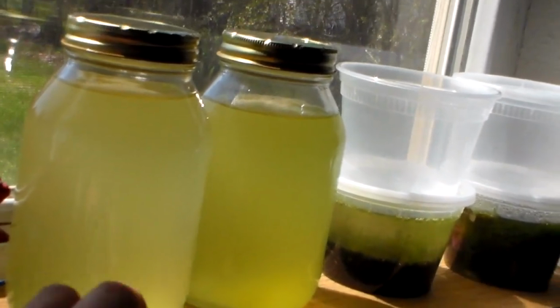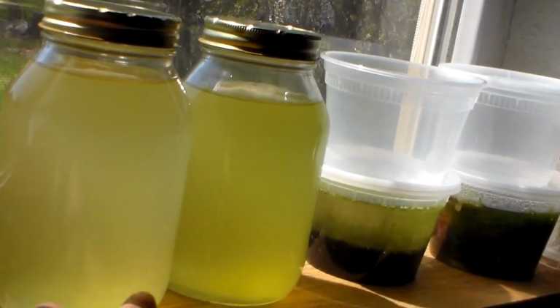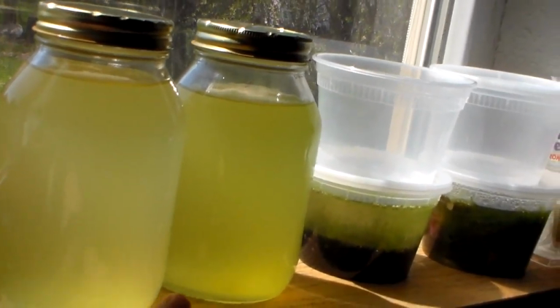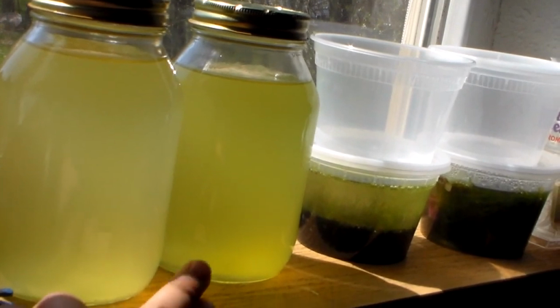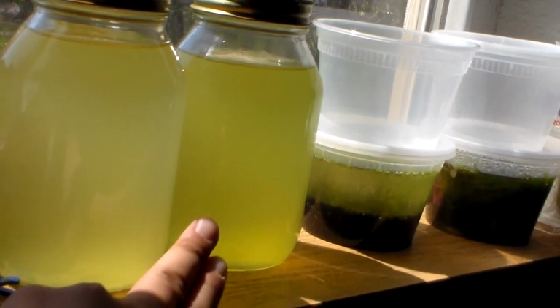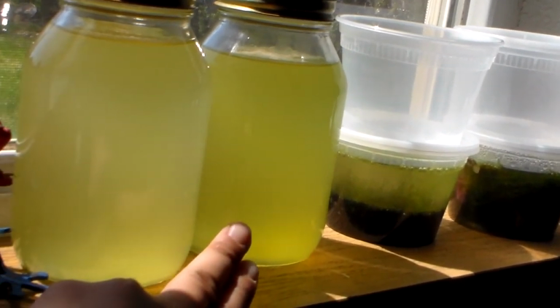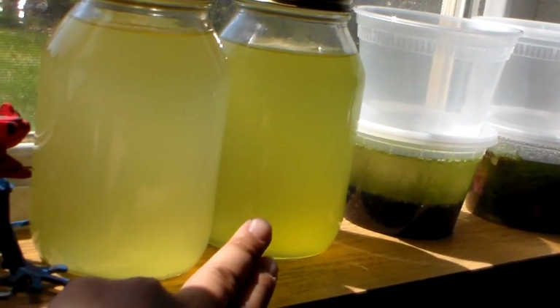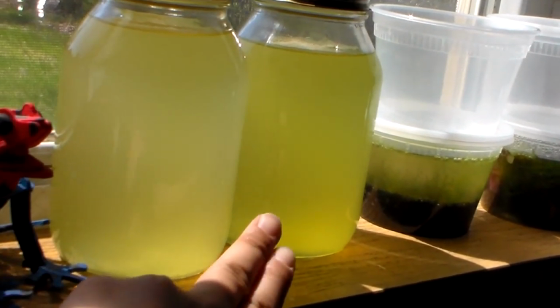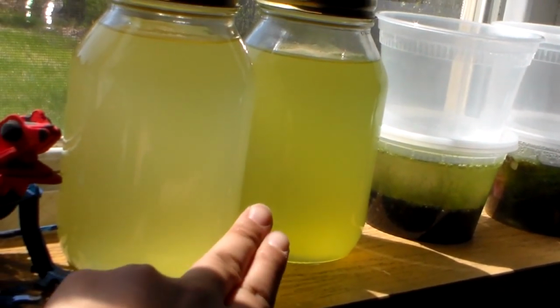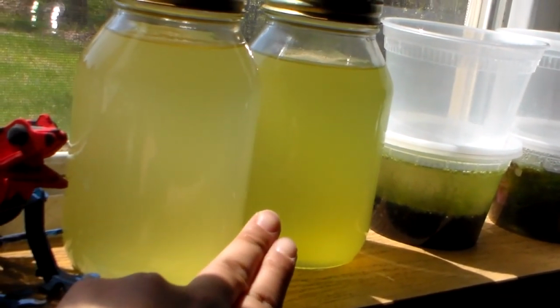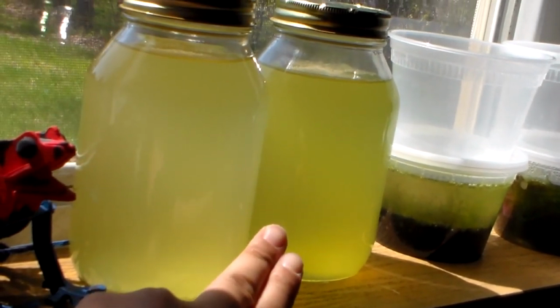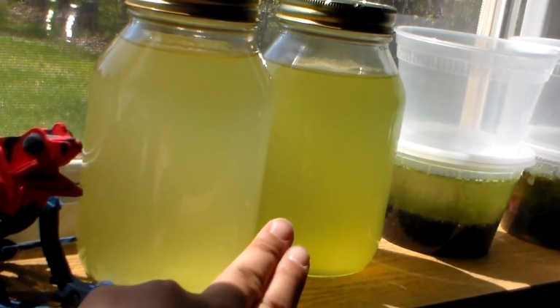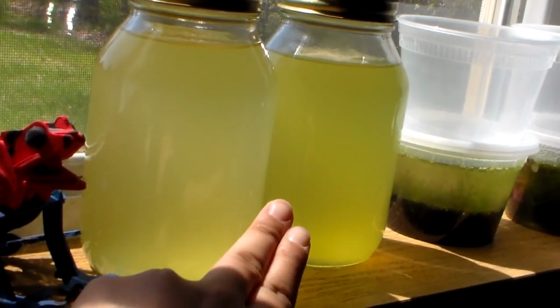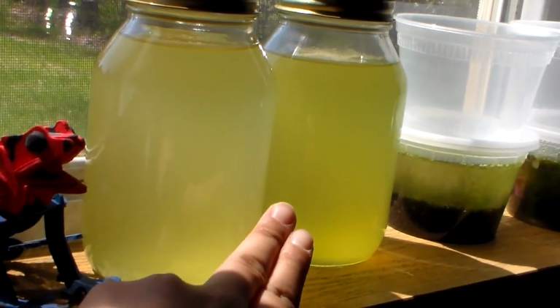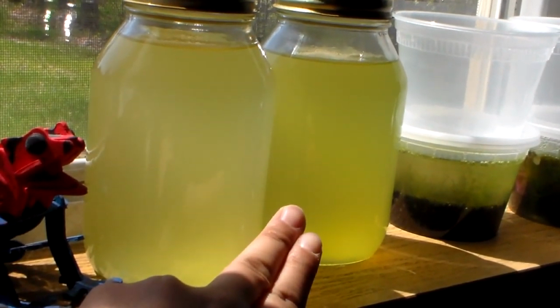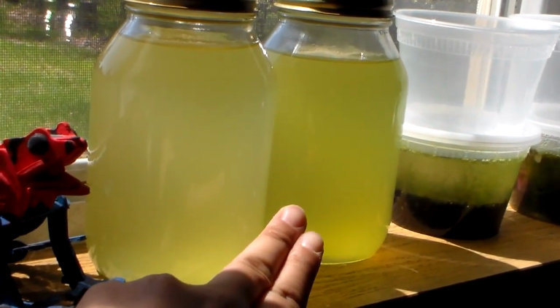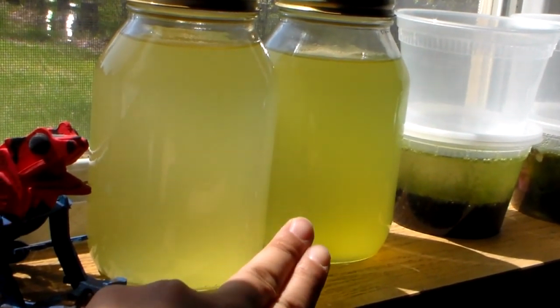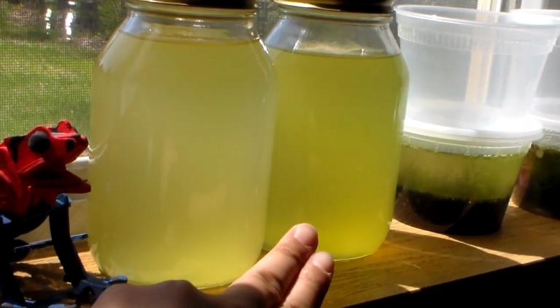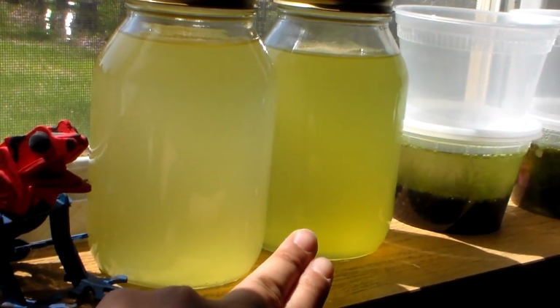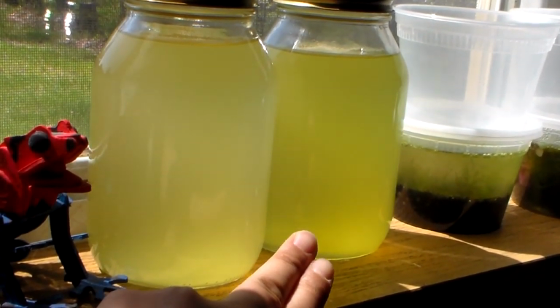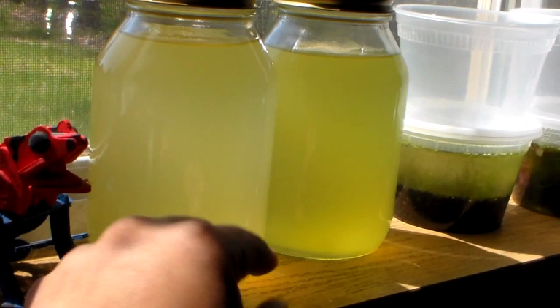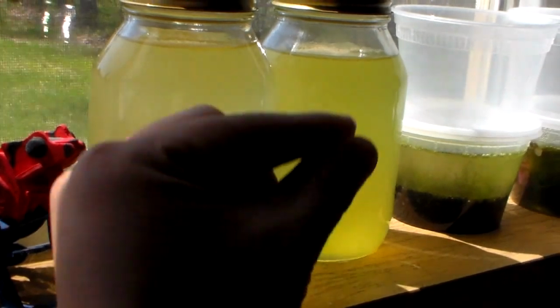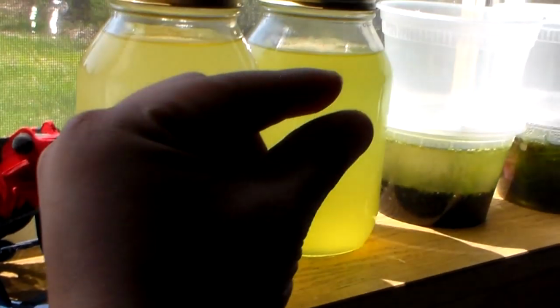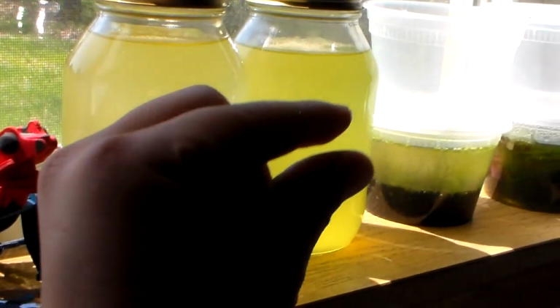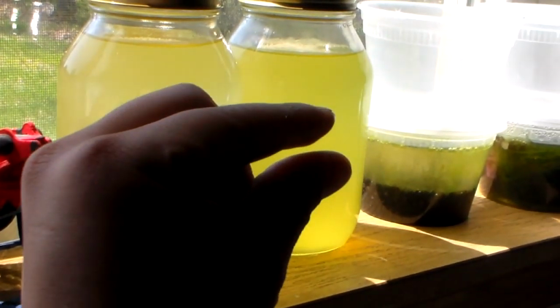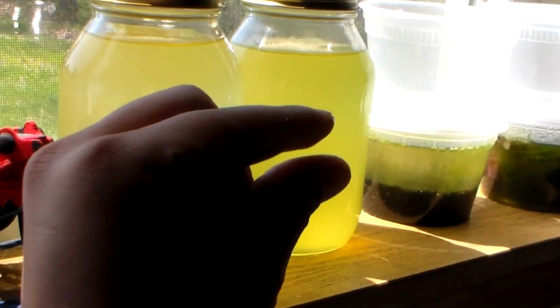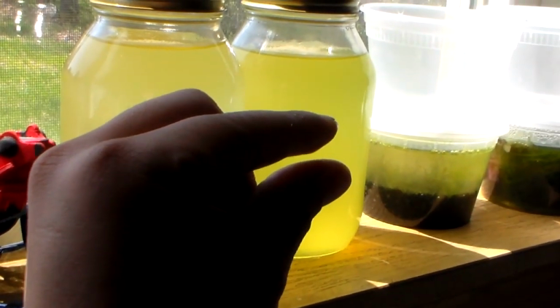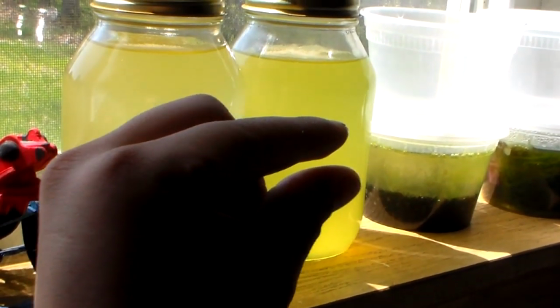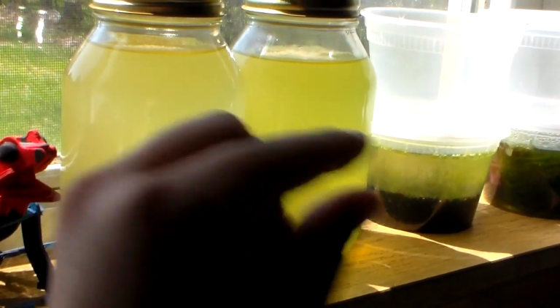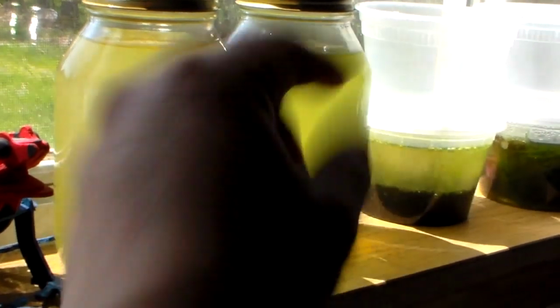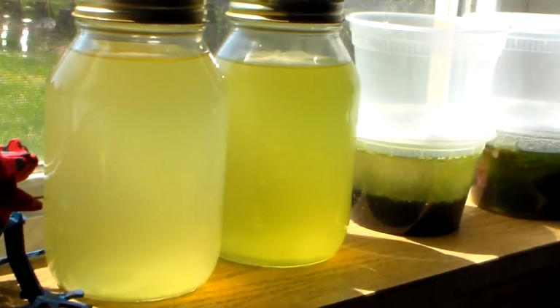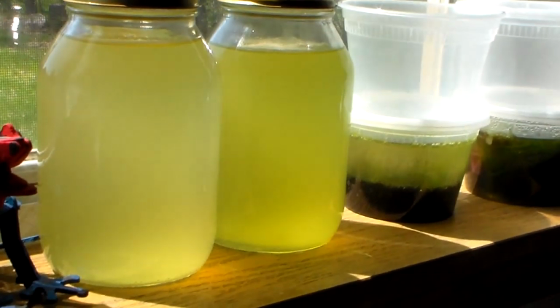The one on the right side, I put a spirulina tablet in there — small little, about that size — toss it in there.